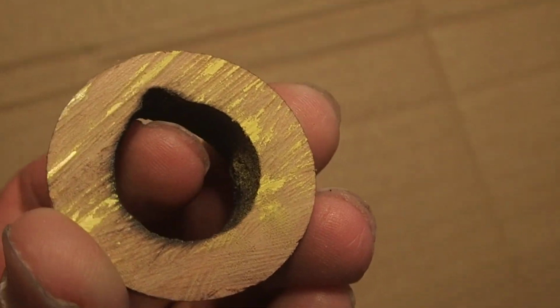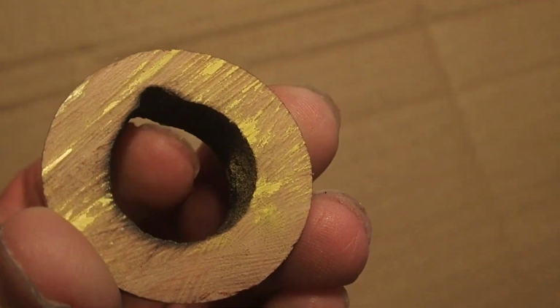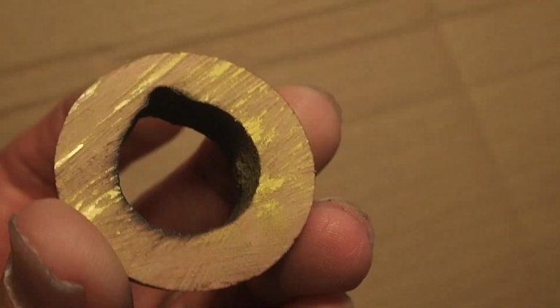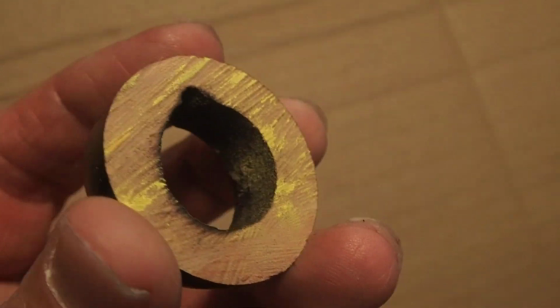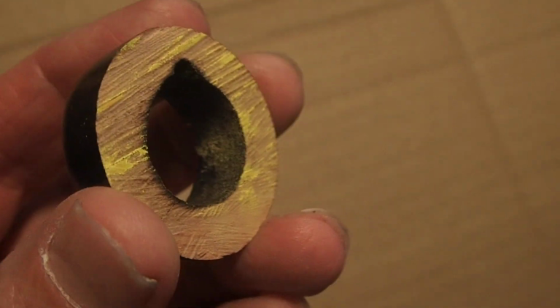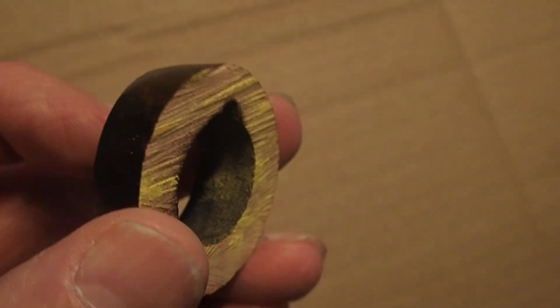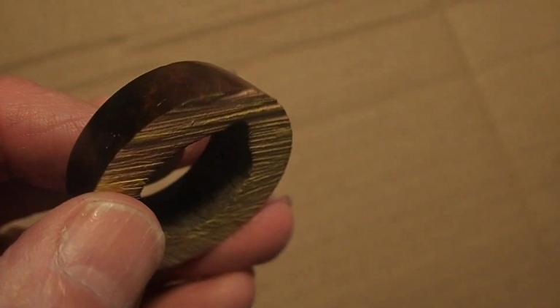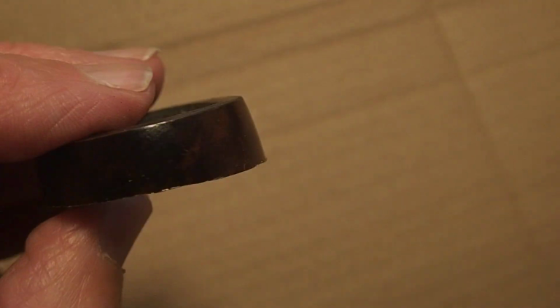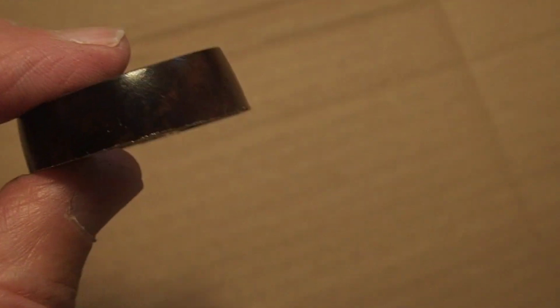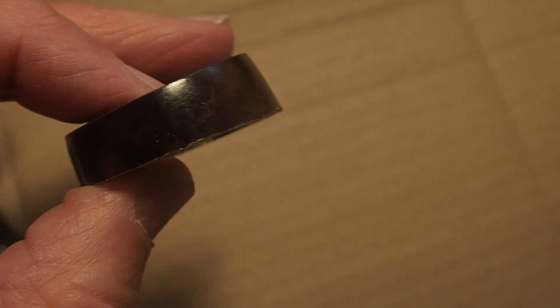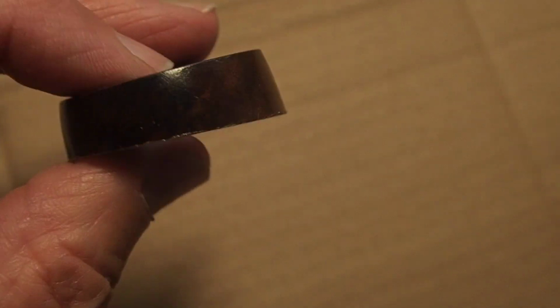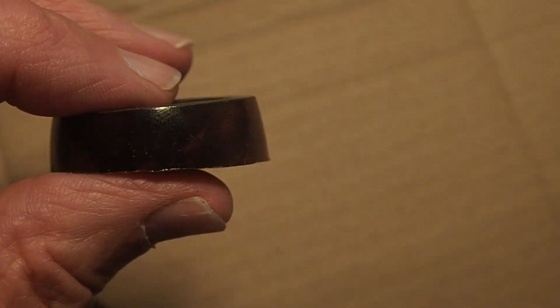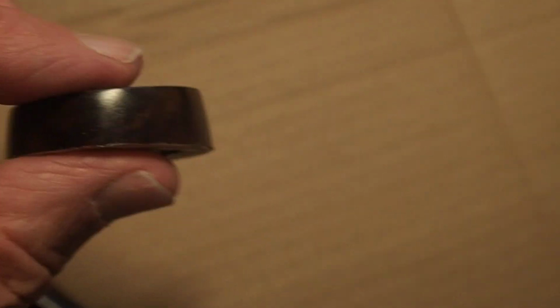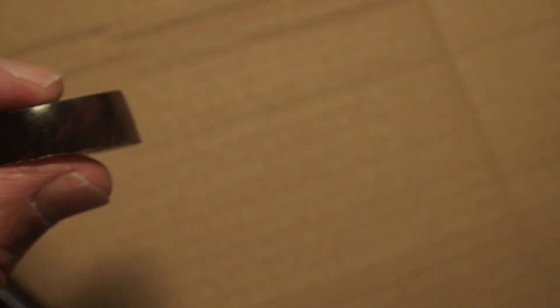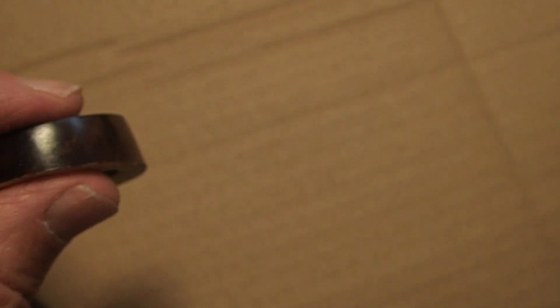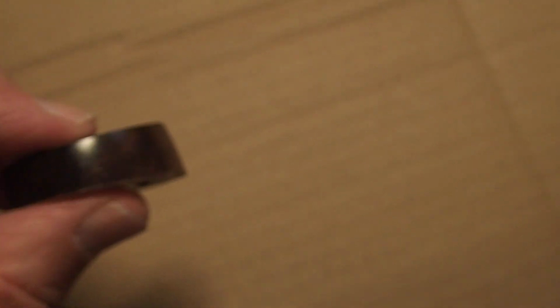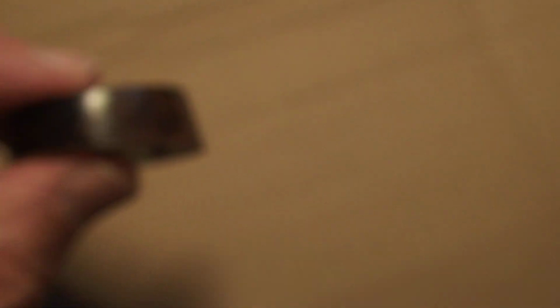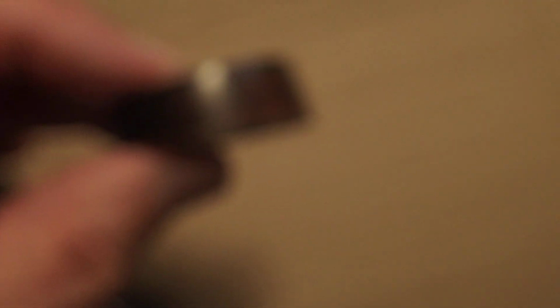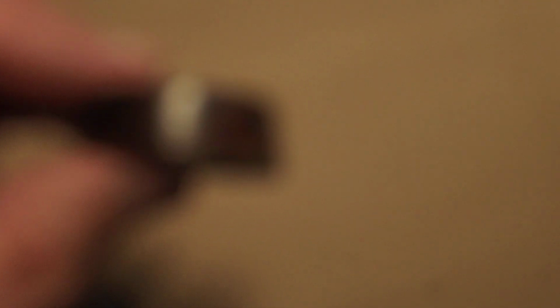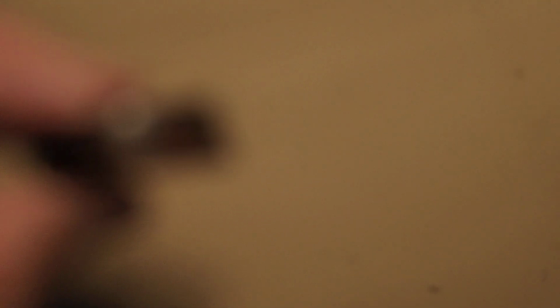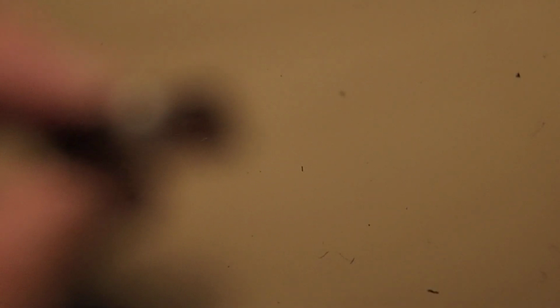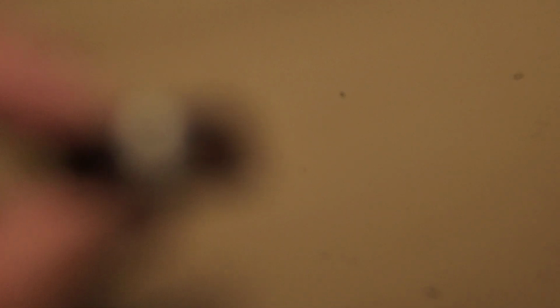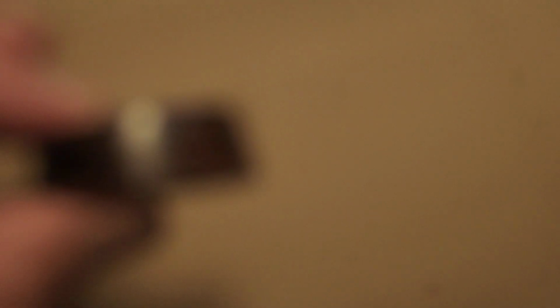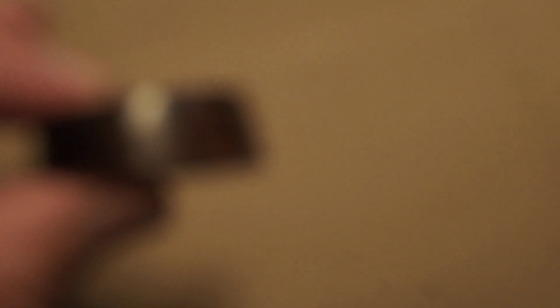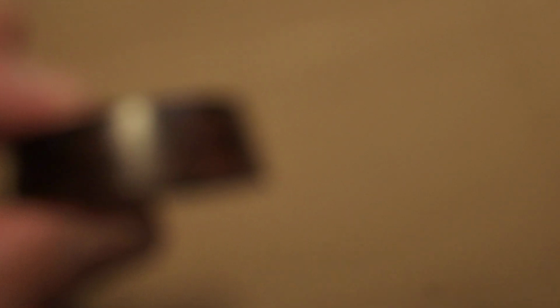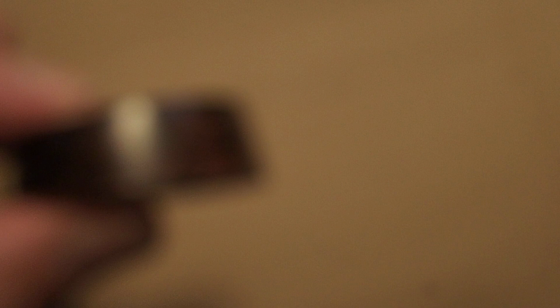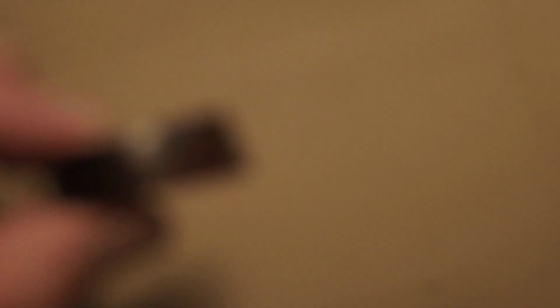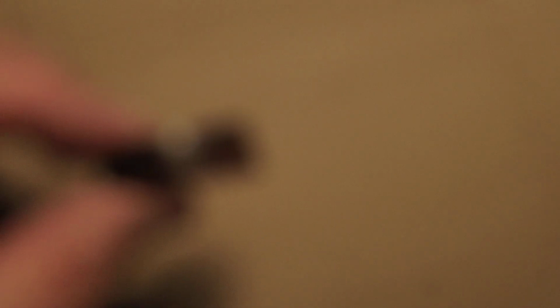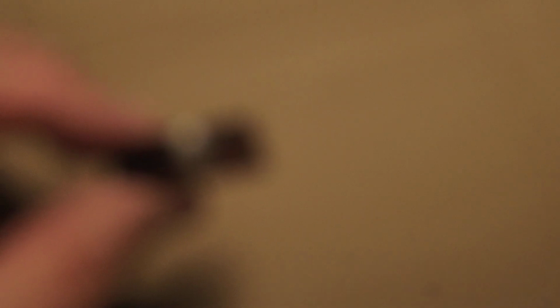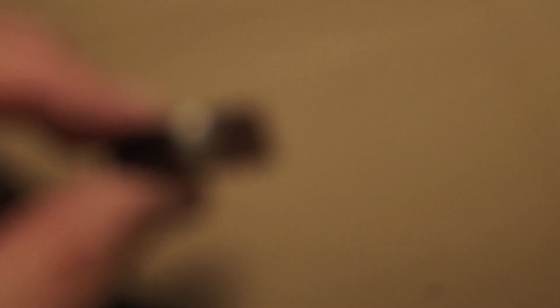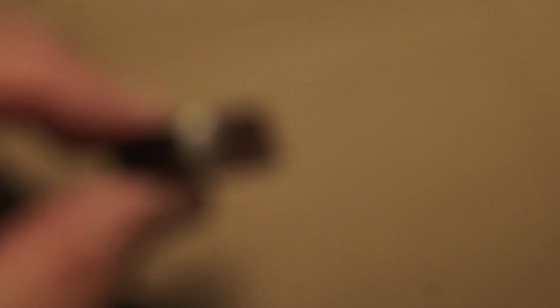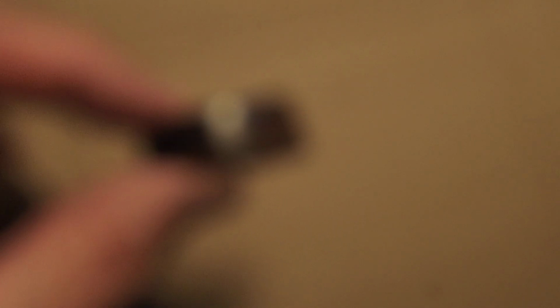Rather than mess about with that, I thought right, you're coming off. So I've taken off a good chunk there — I don't know, maybe not half an inch, but not far off — quite a lot.